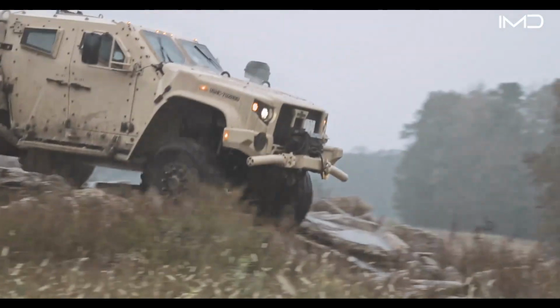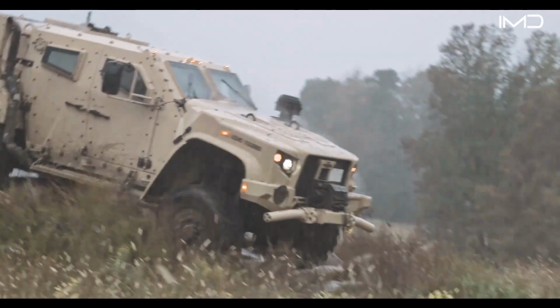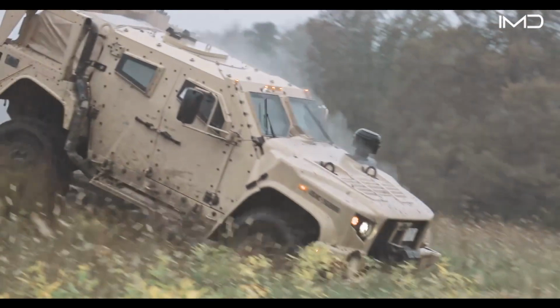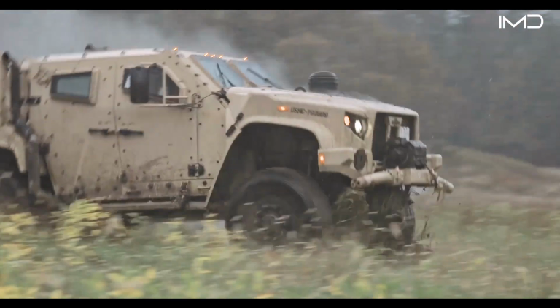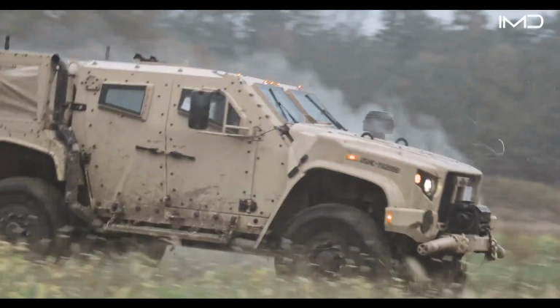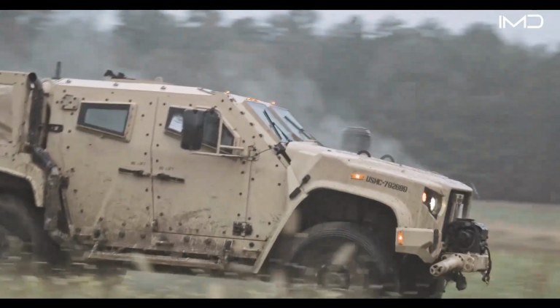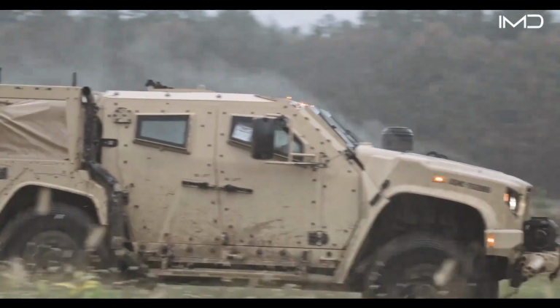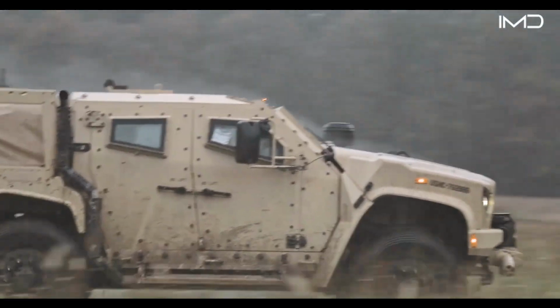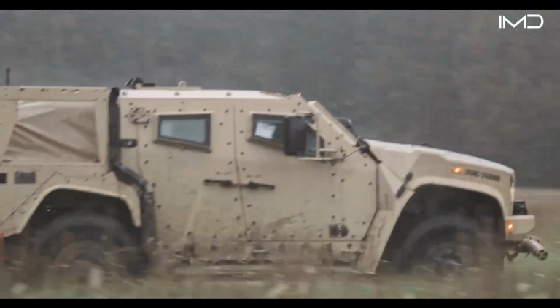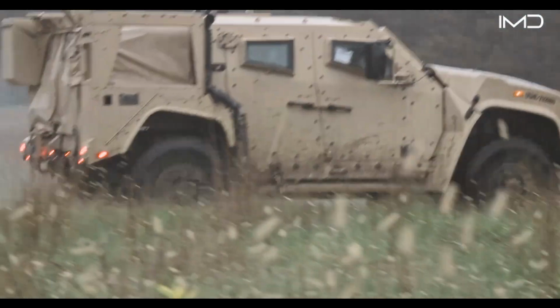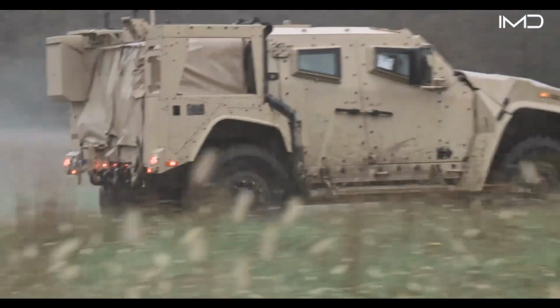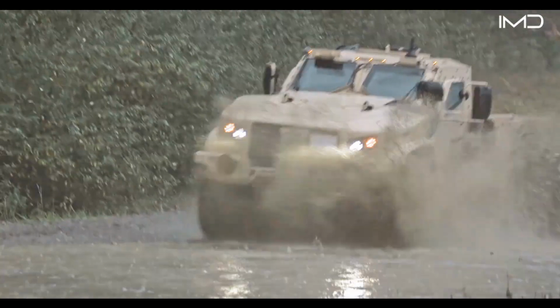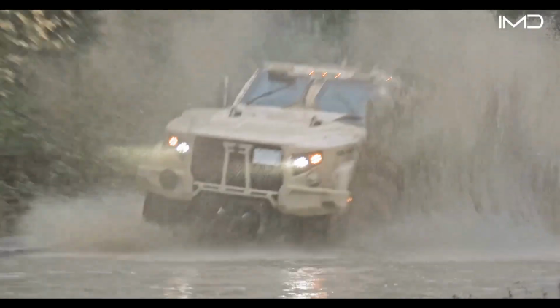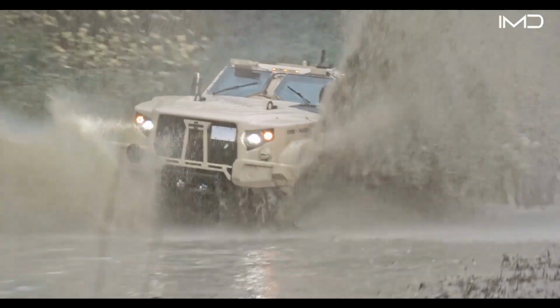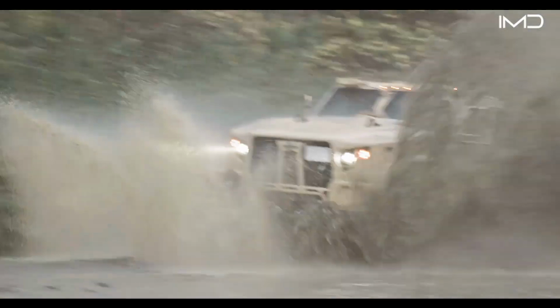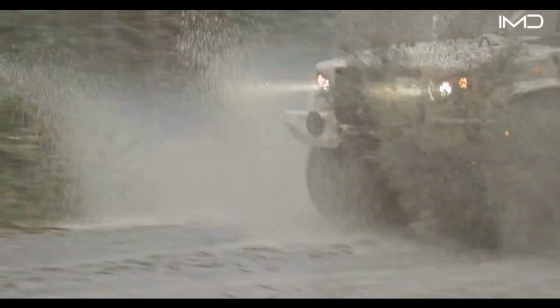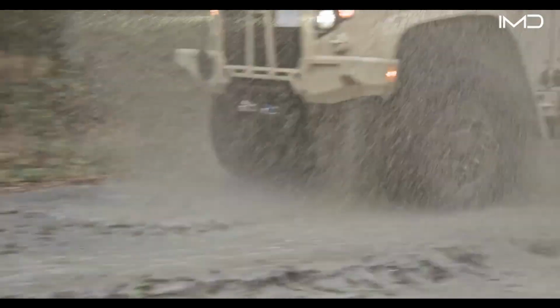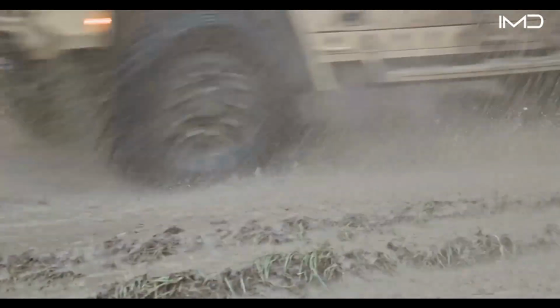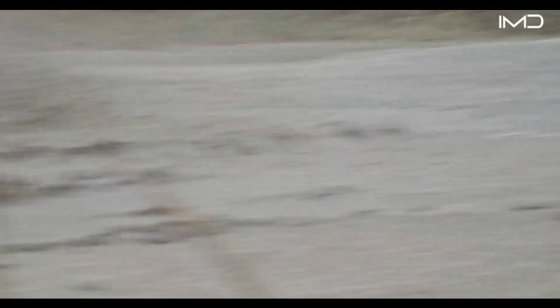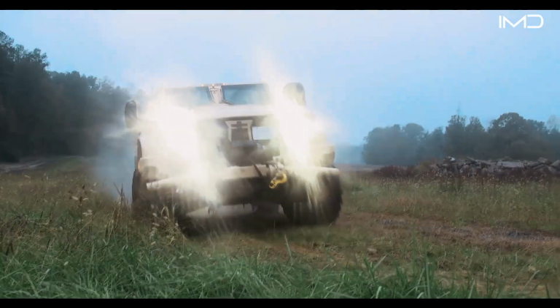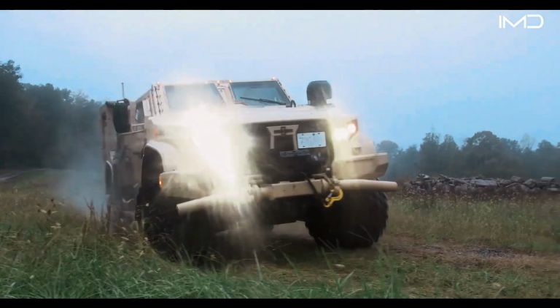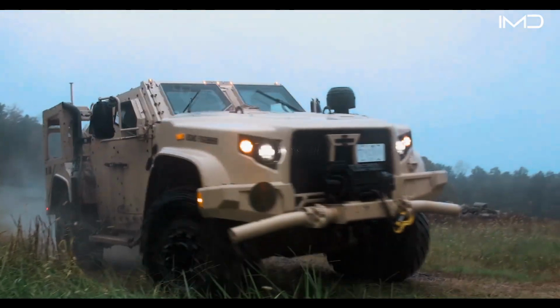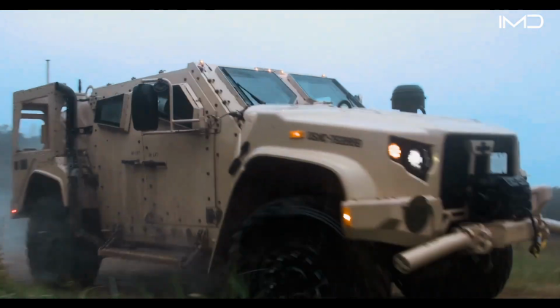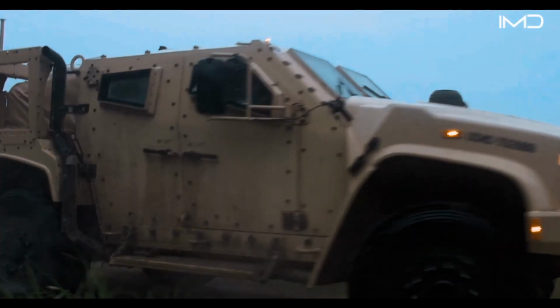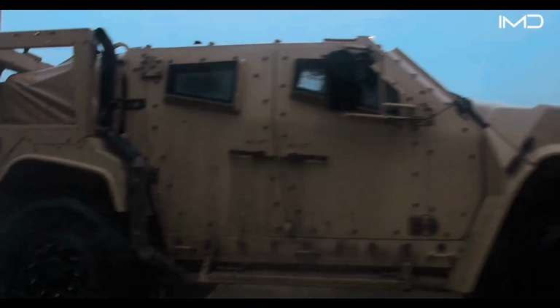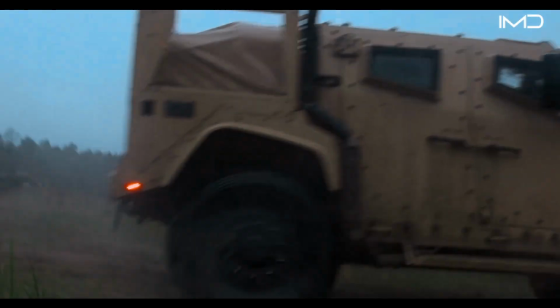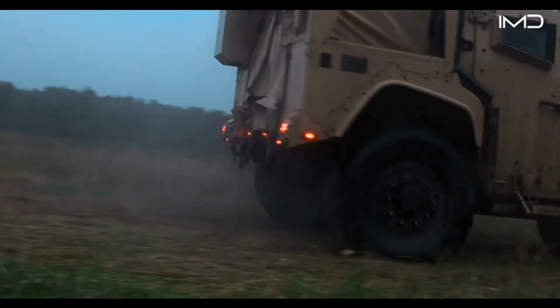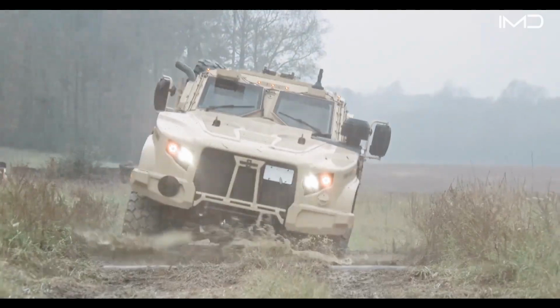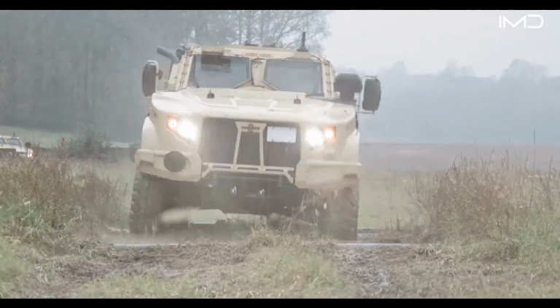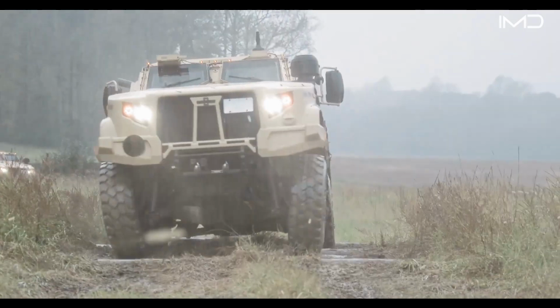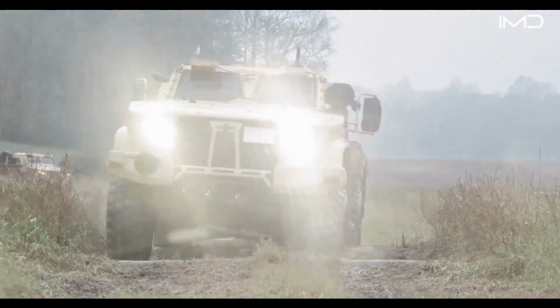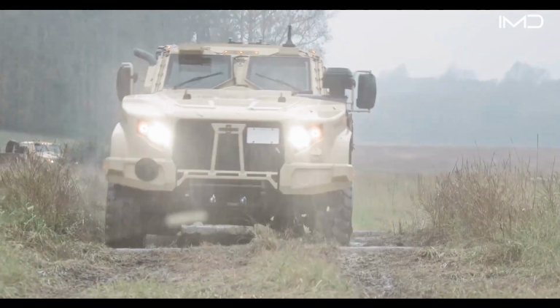Its greatest advantage is survivability. The JLTV was designed from the ground up to keep Marines safe, with ballistic, mine, and IED protection built into its core.